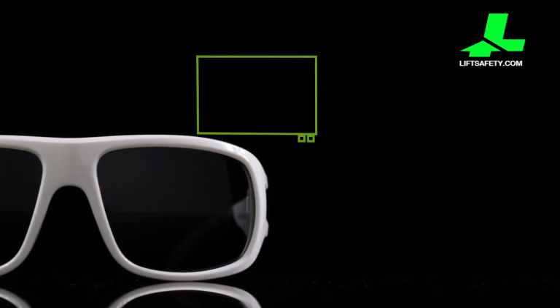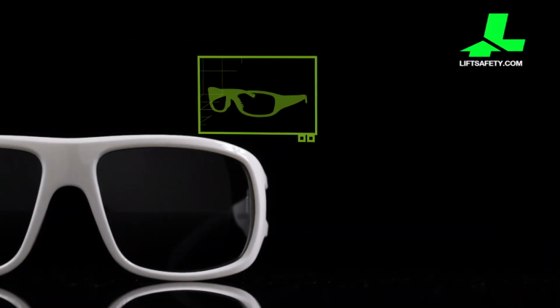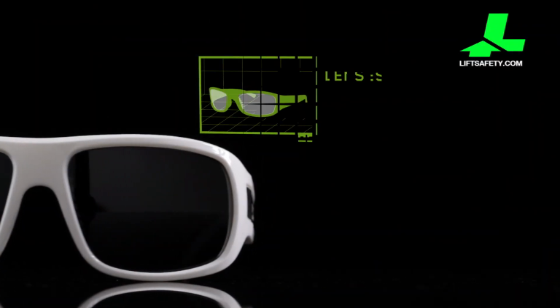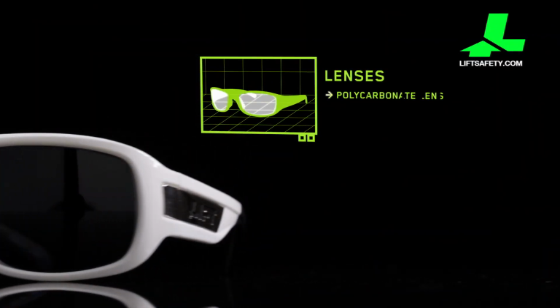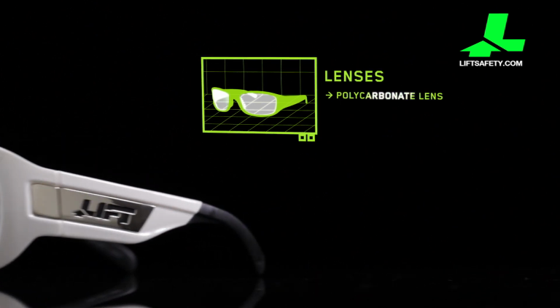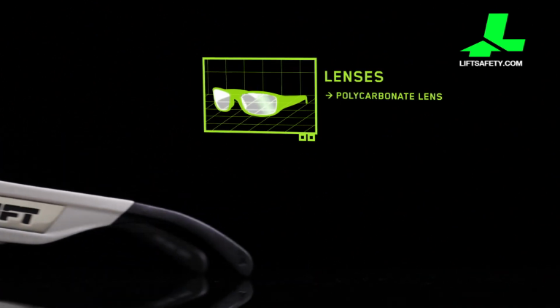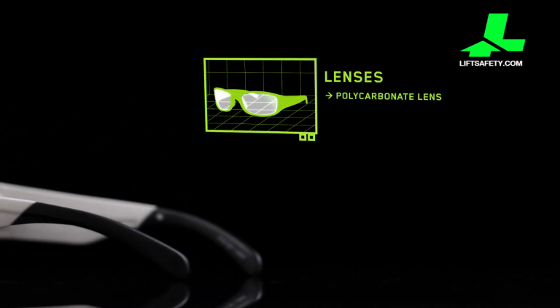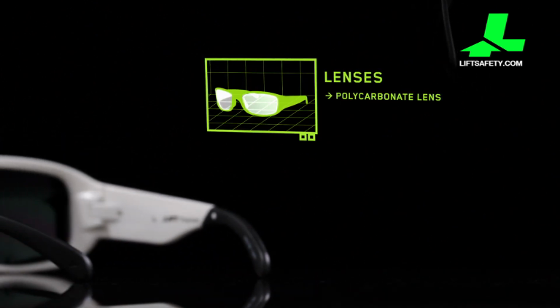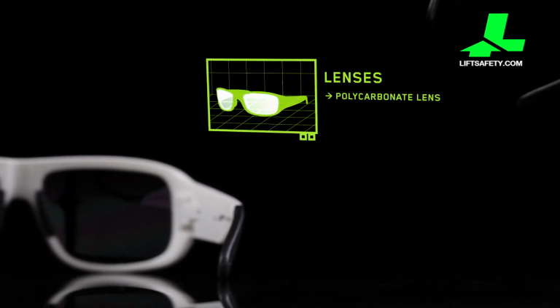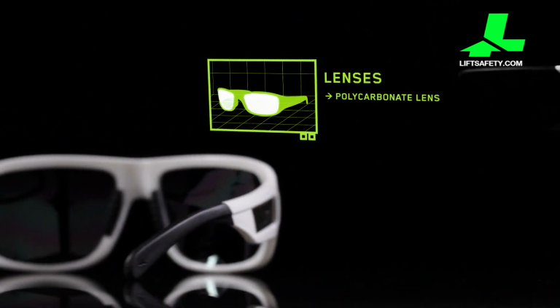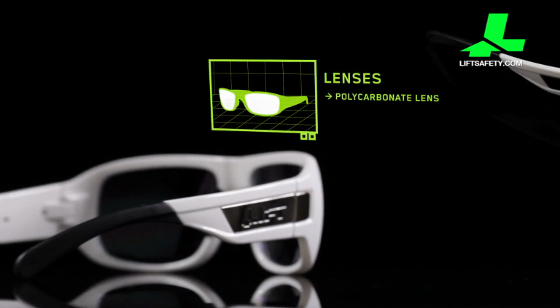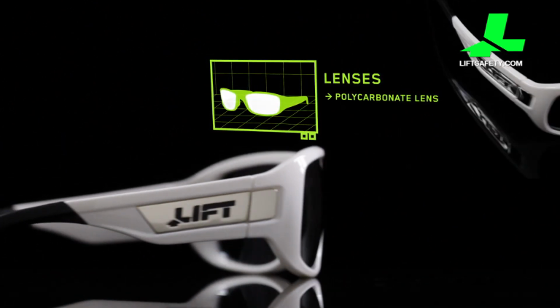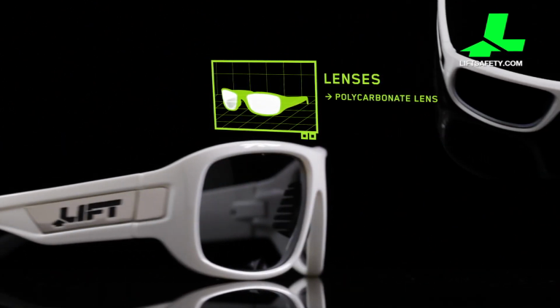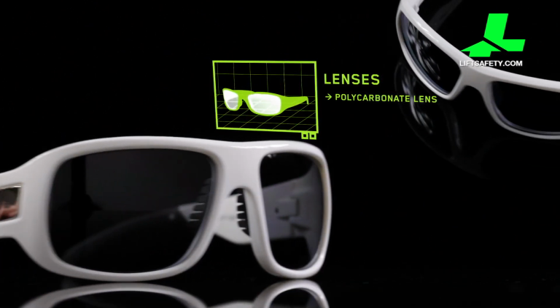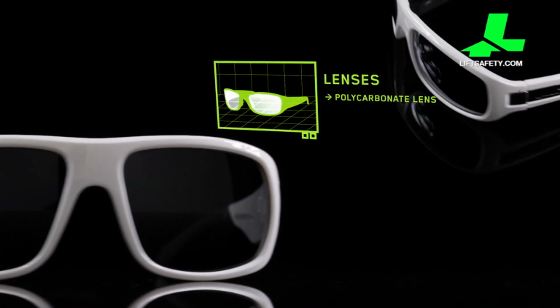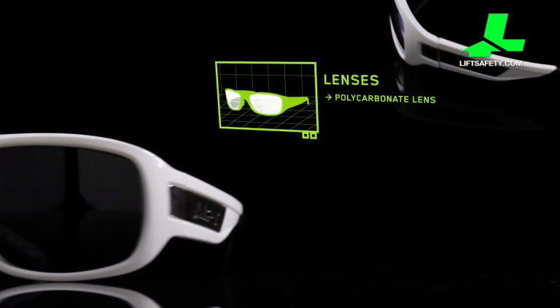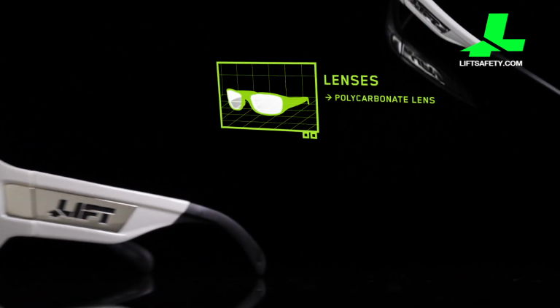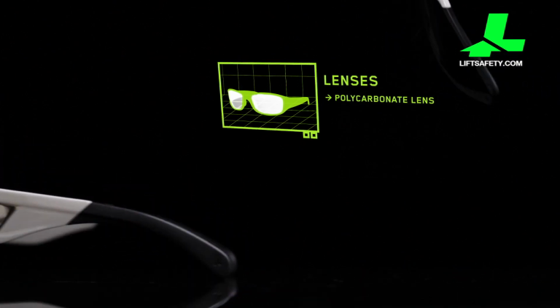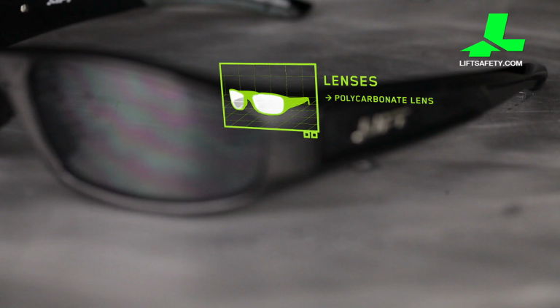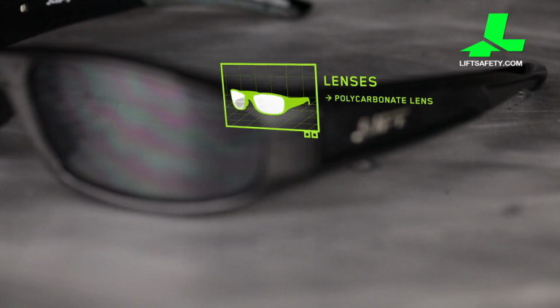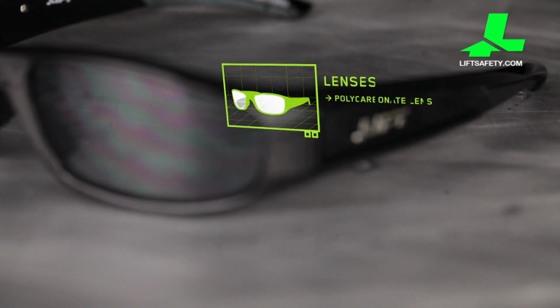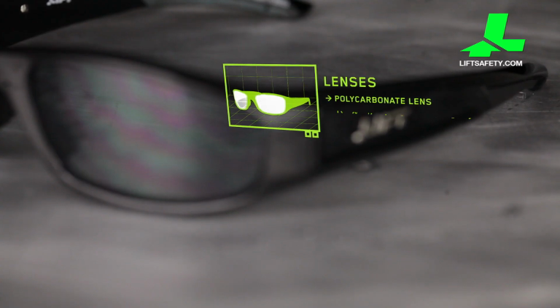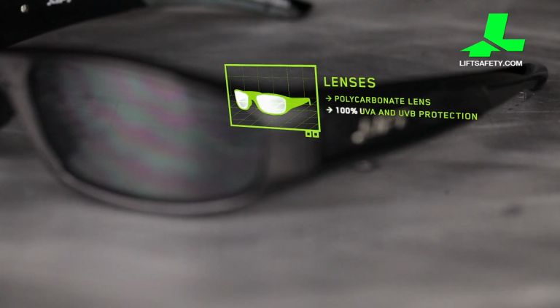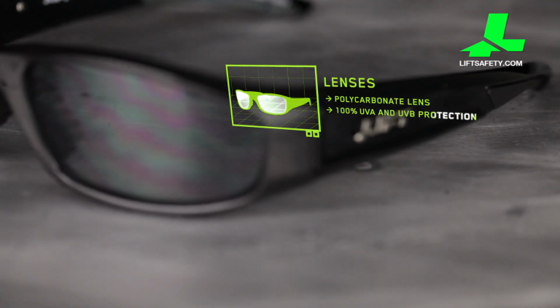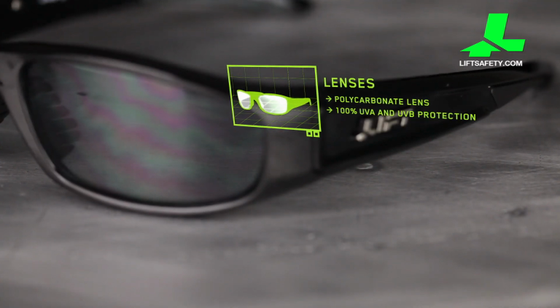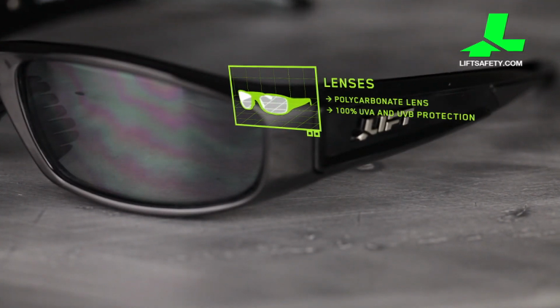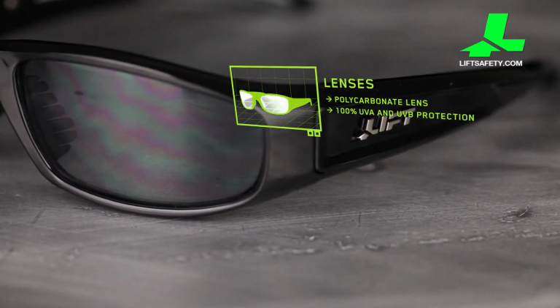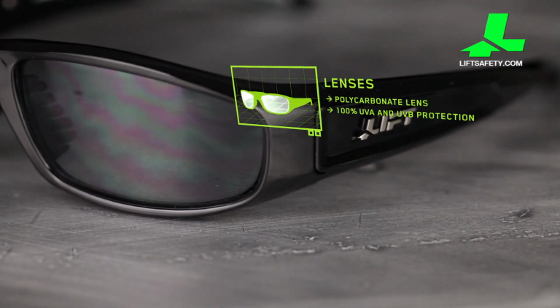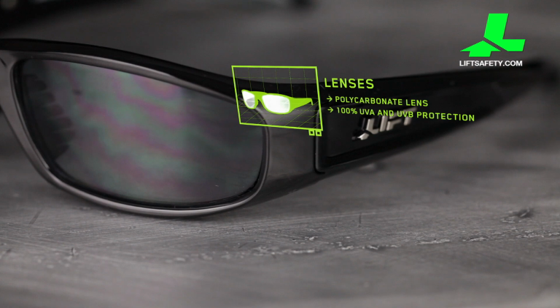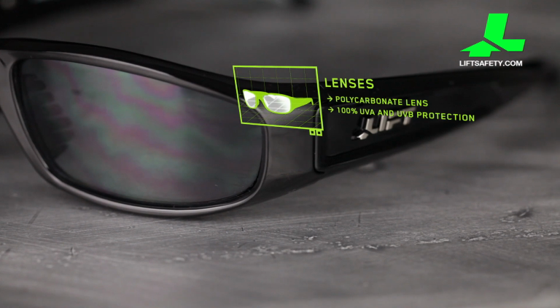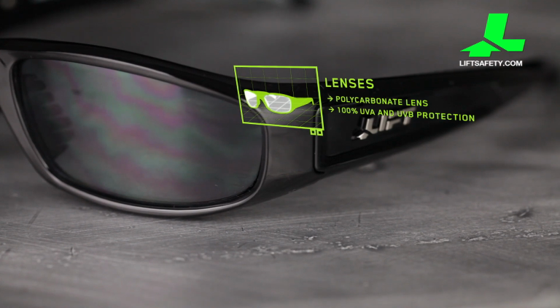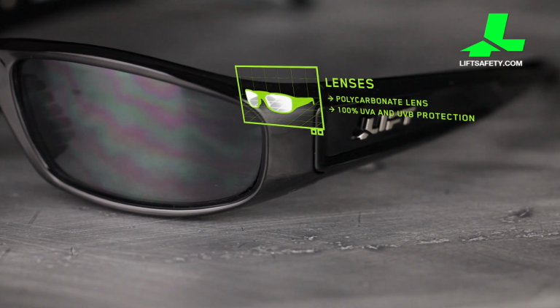Durable lightweight polycarbonate lenses provide startling optical clarity and protection against high velocity impact. The lenses filter out damaging ultraviolet light and provide 100% UVA and UVB protection.